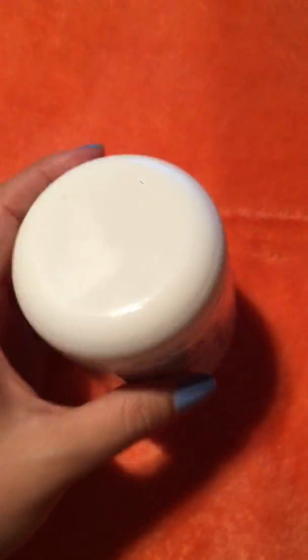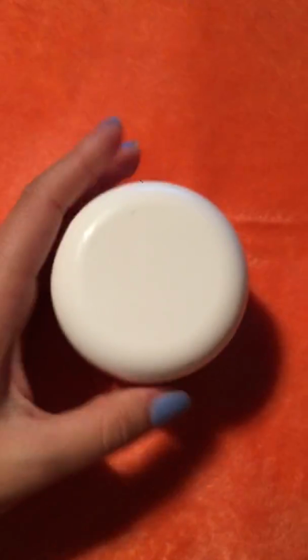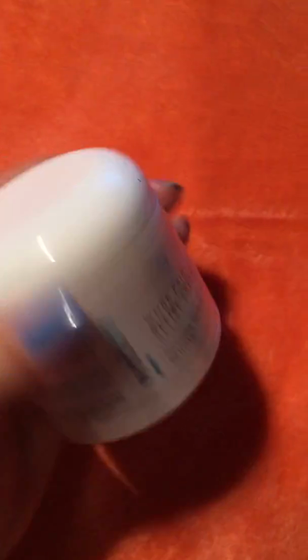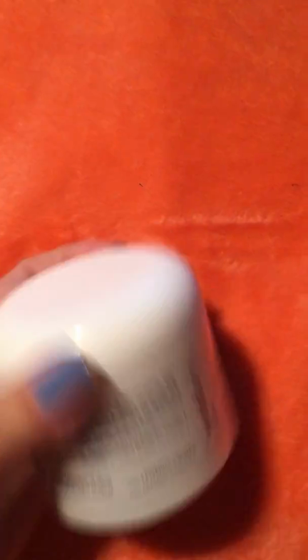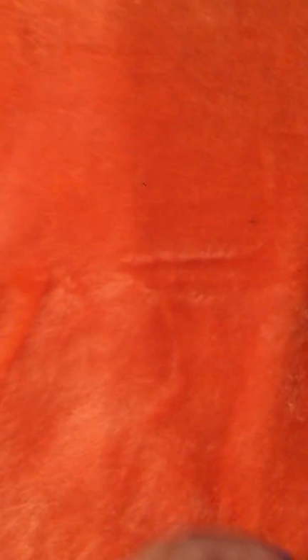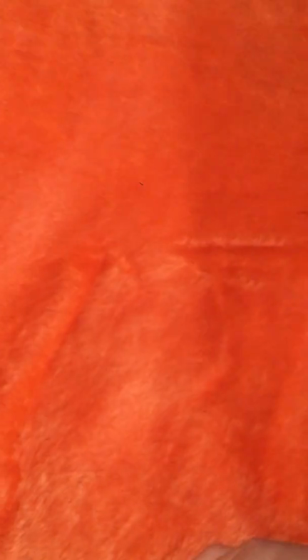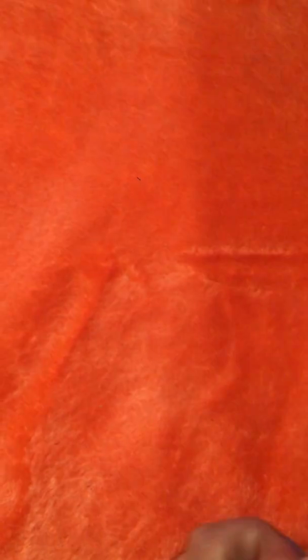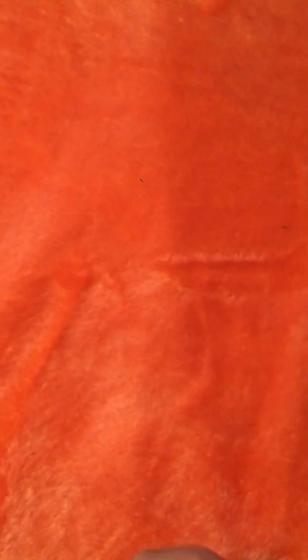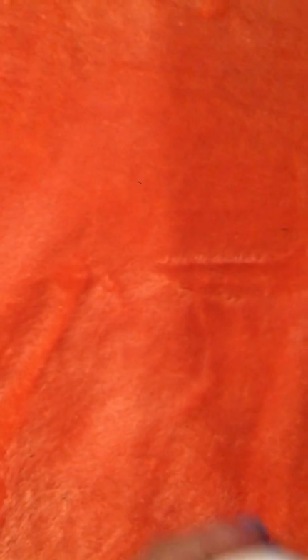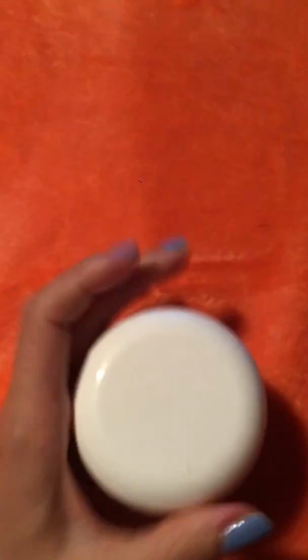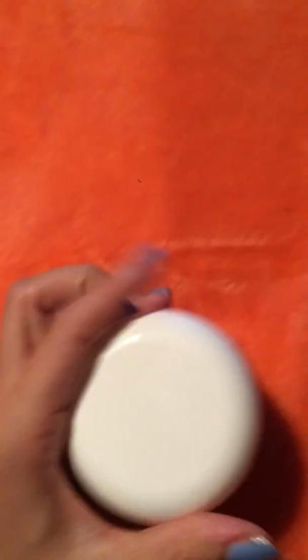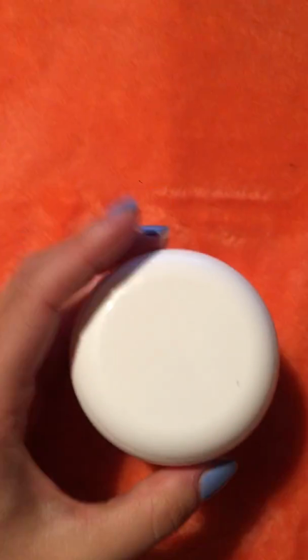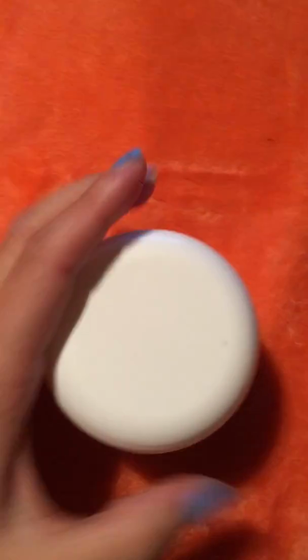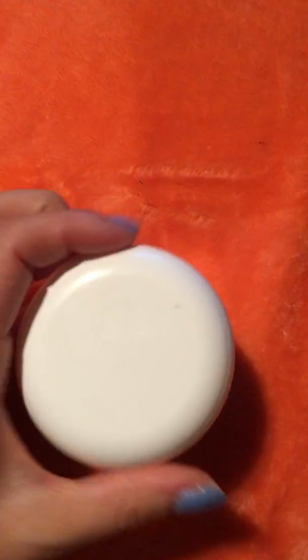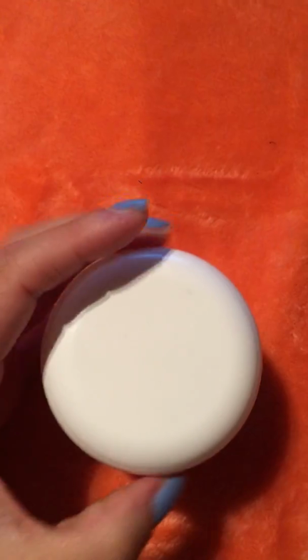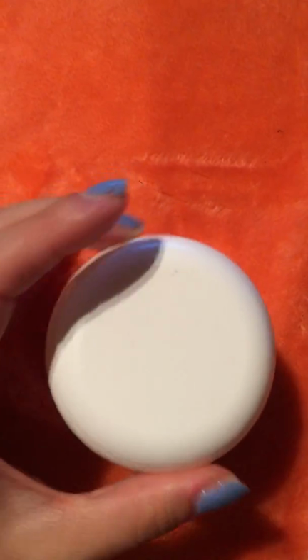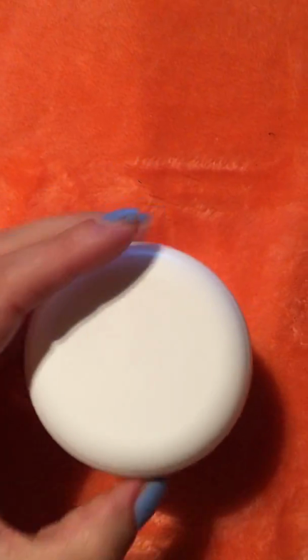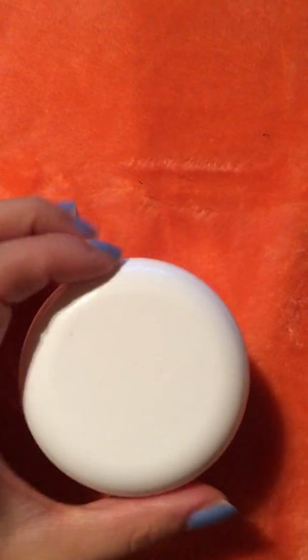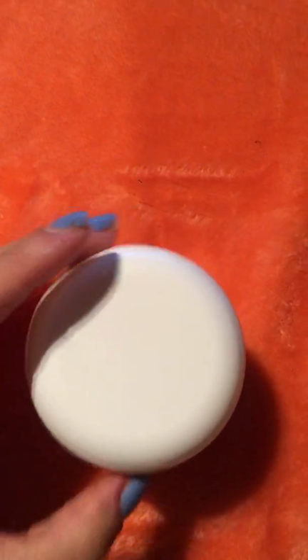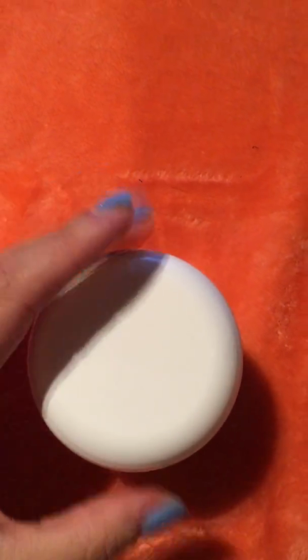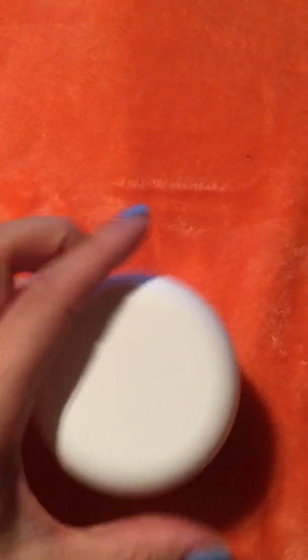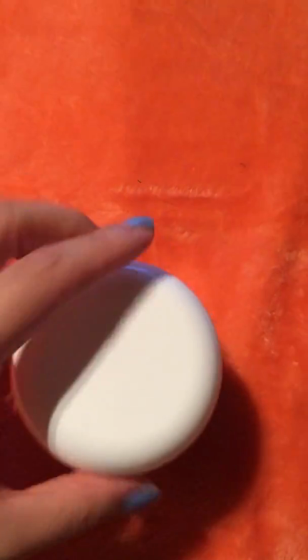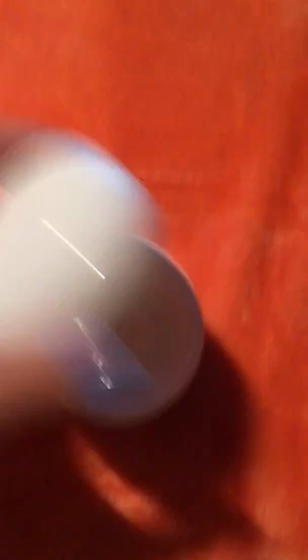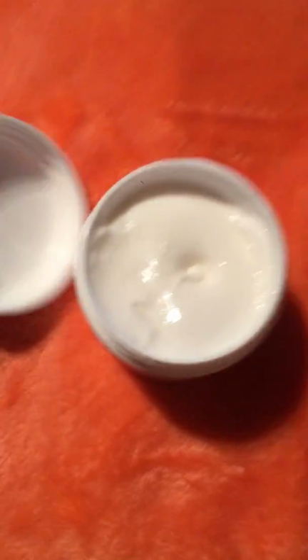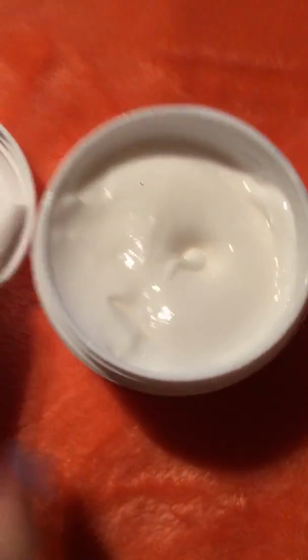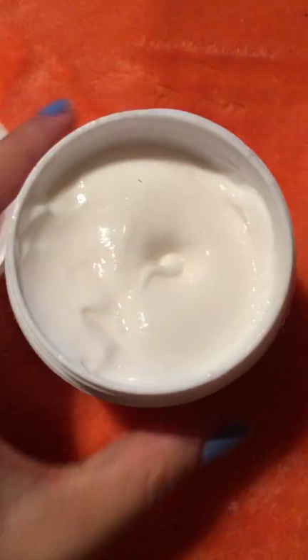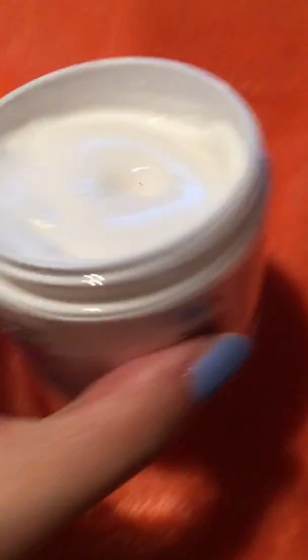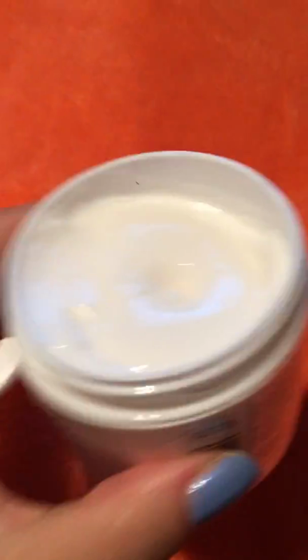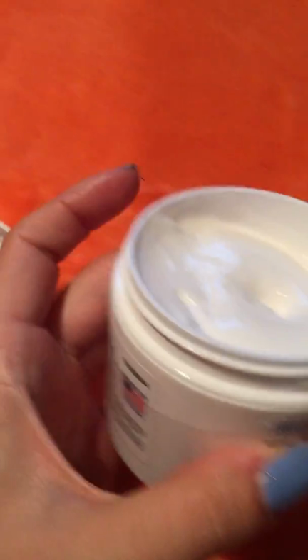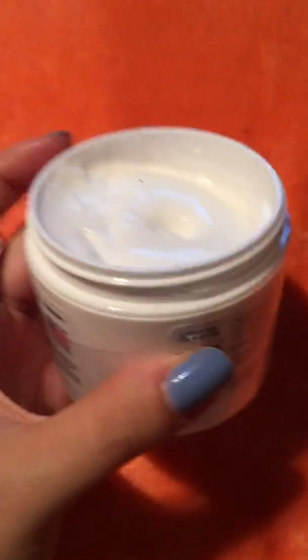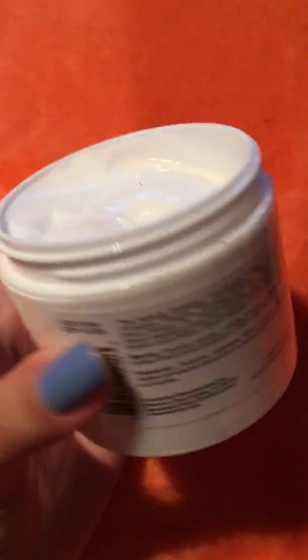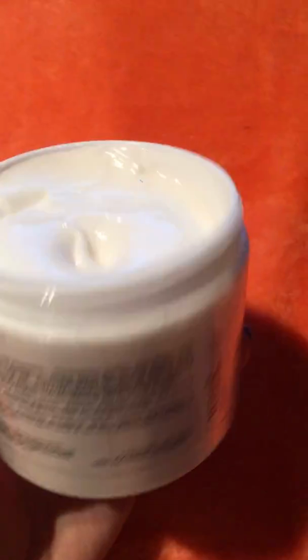It has a very nice smell to it. I'll open it here for you to see on the inside. It smells really good. Very light. Not sticky in any way.